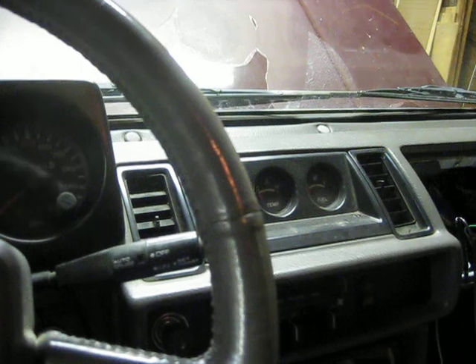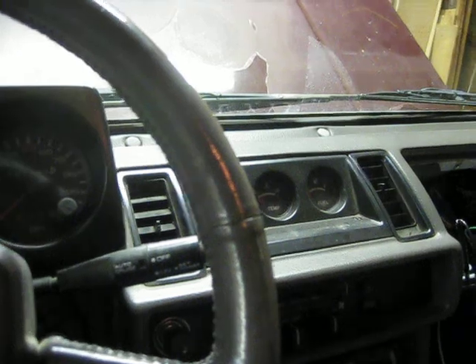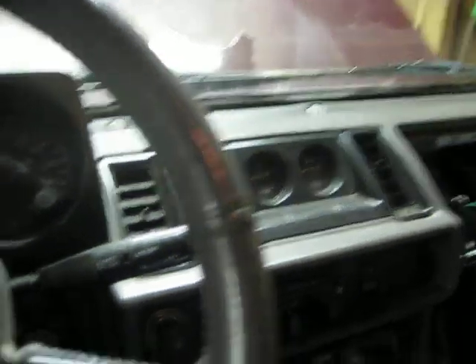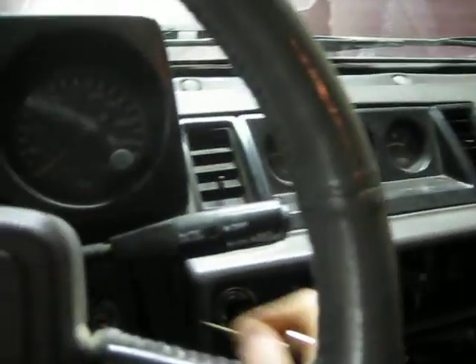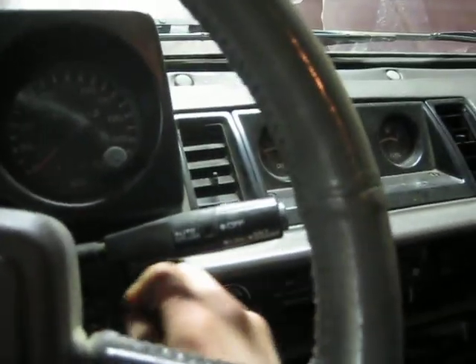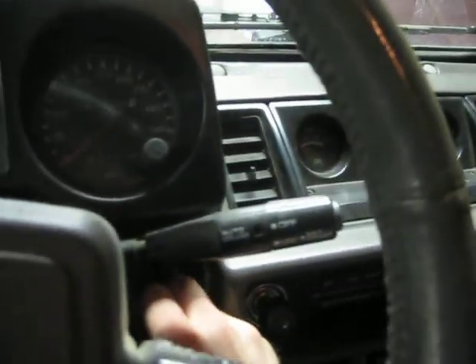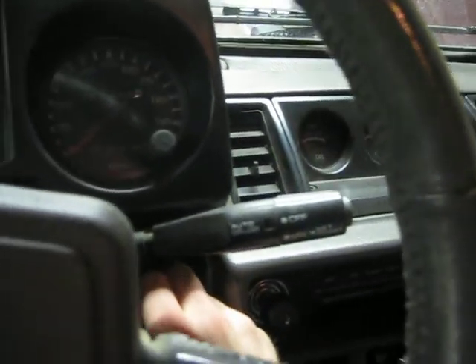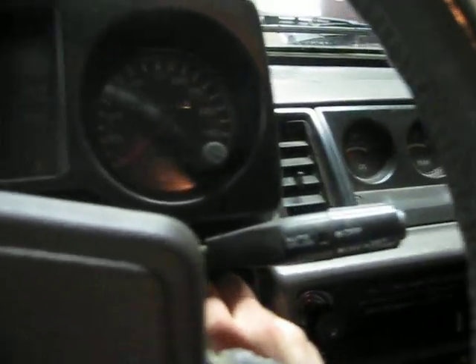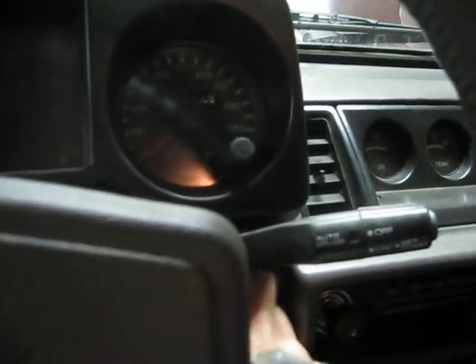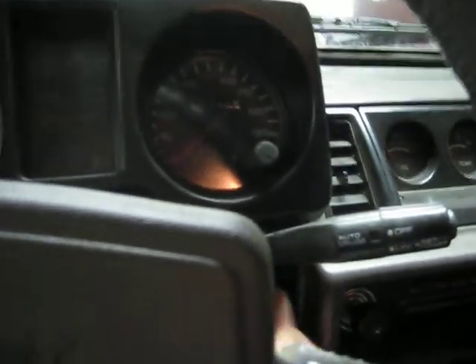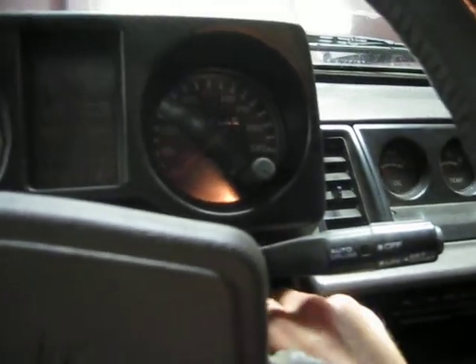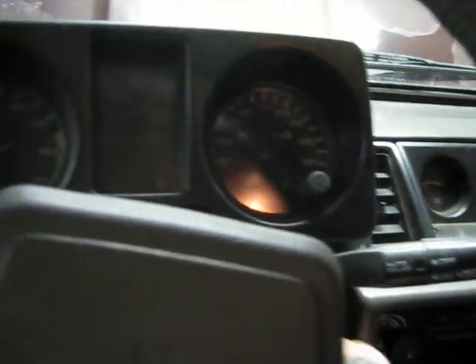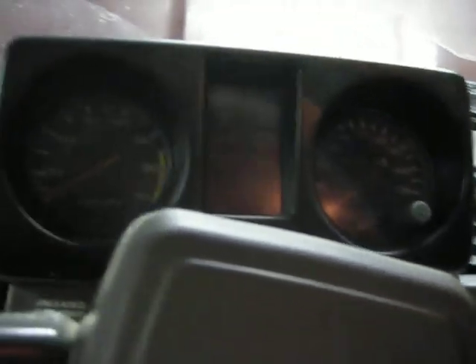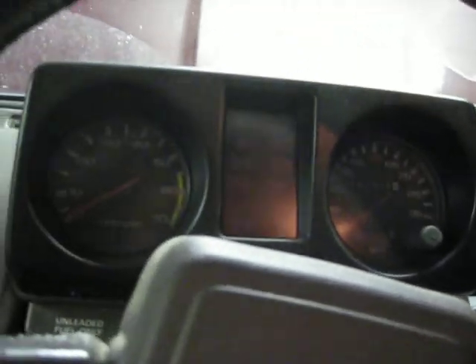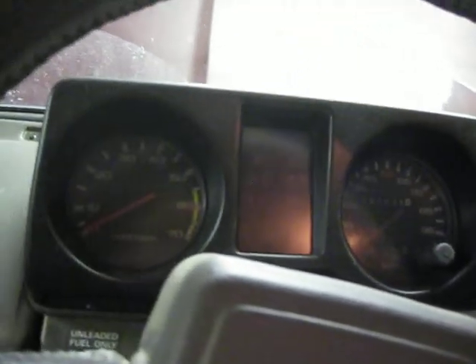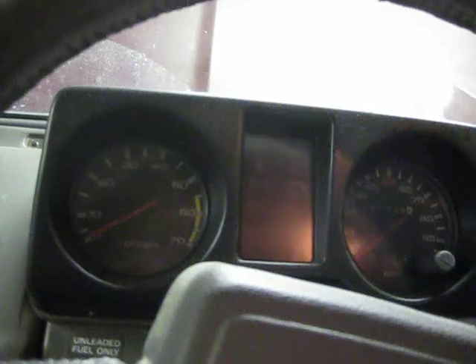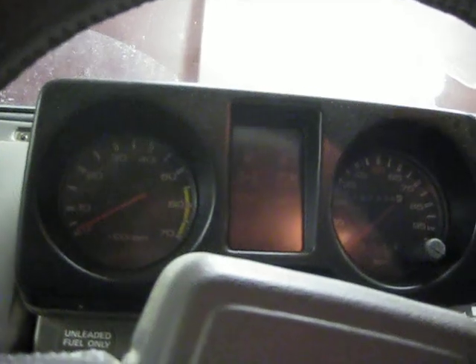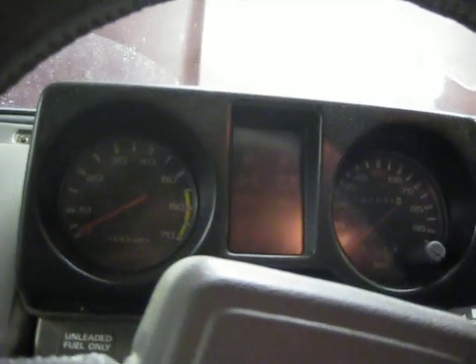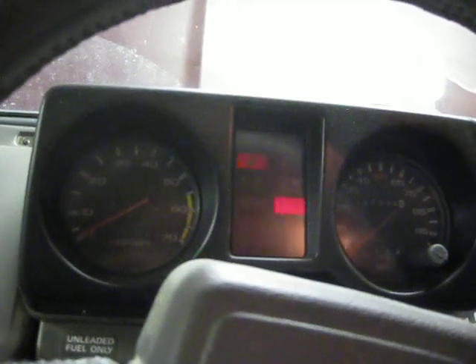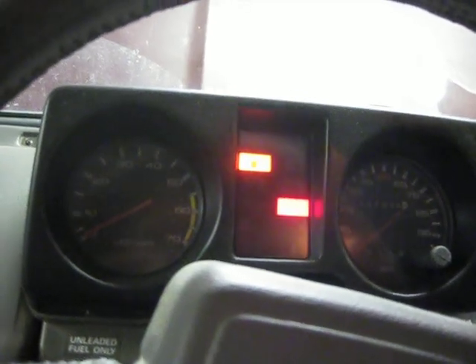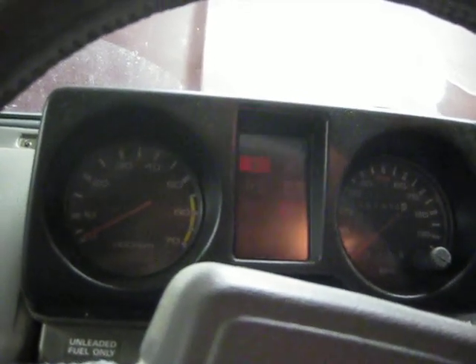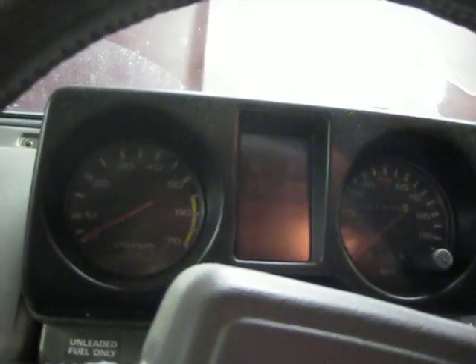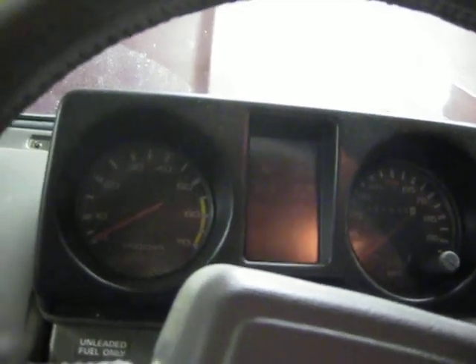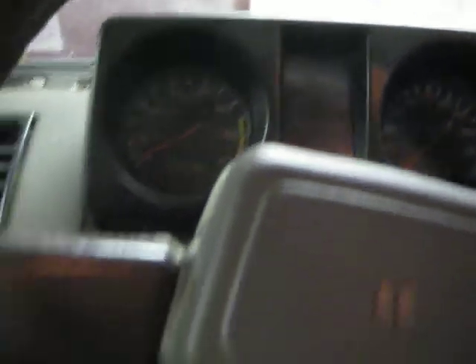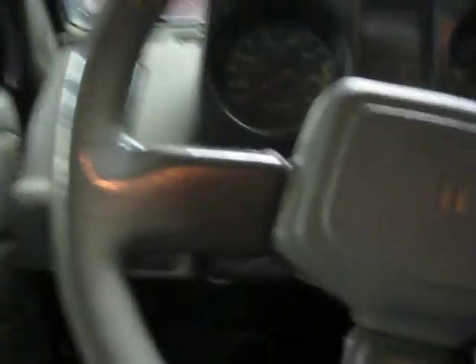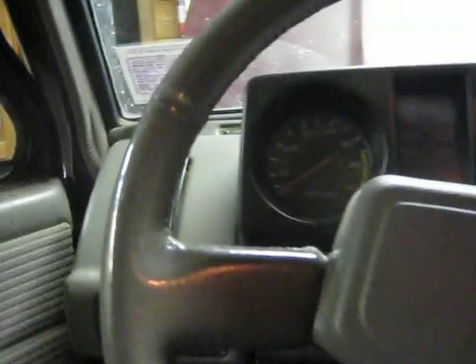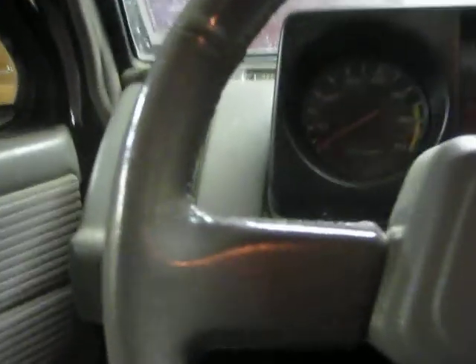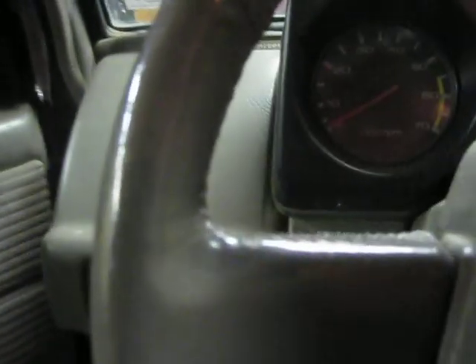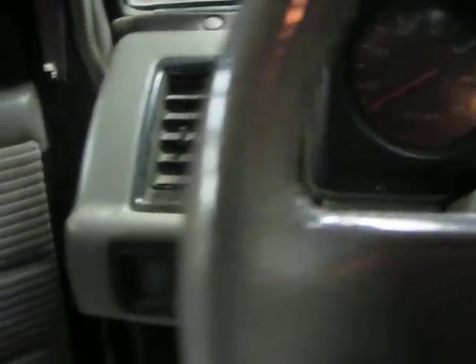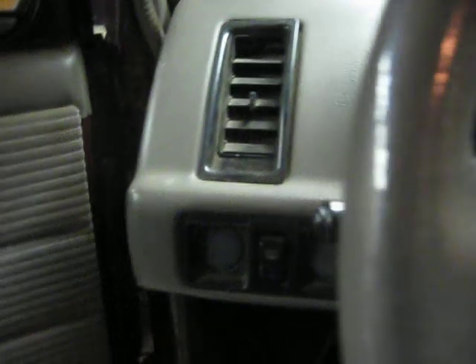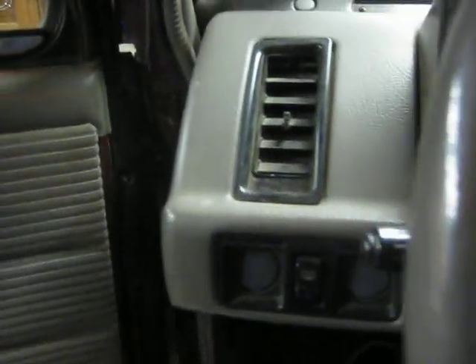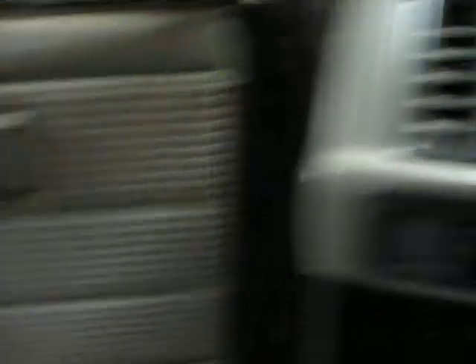I already know this will start, but I like to show it off. Fuel pump primes, and boom. The tach isn't hooked up, but you get the idea.